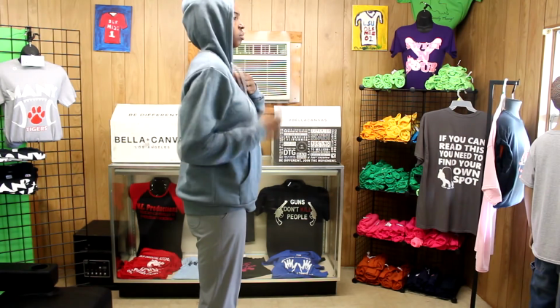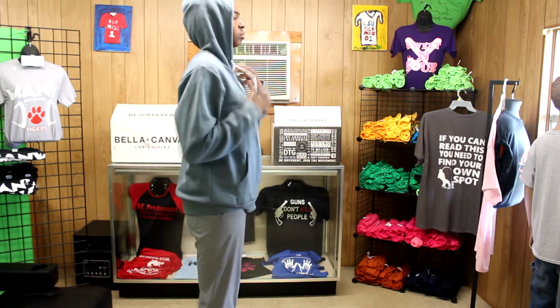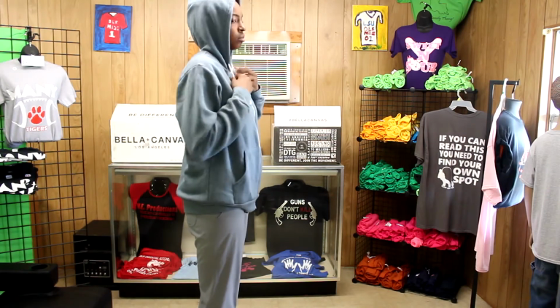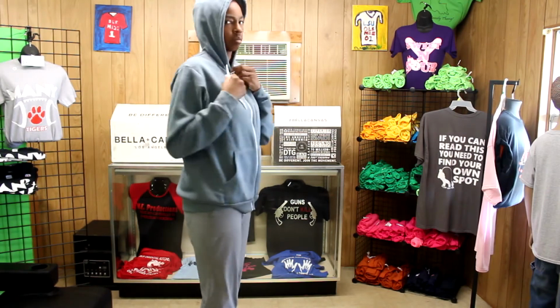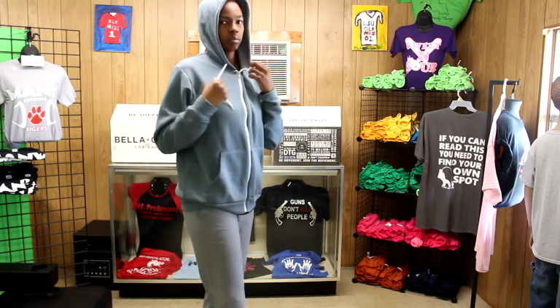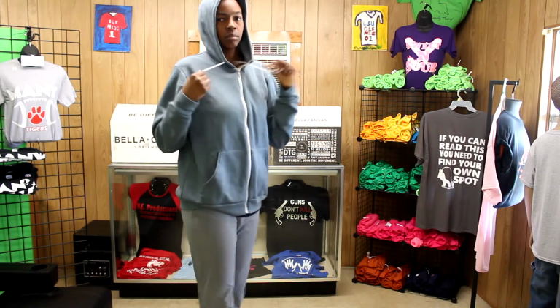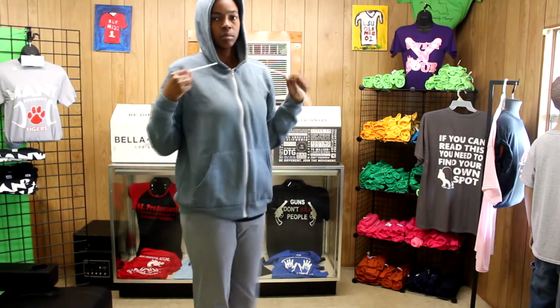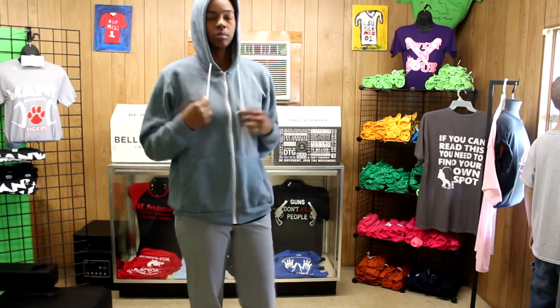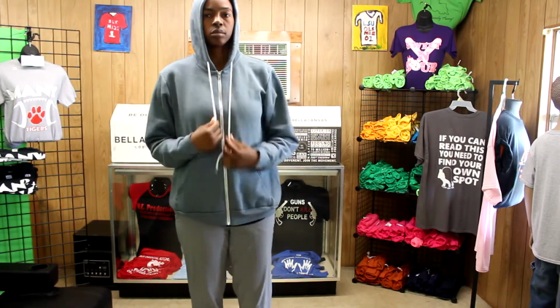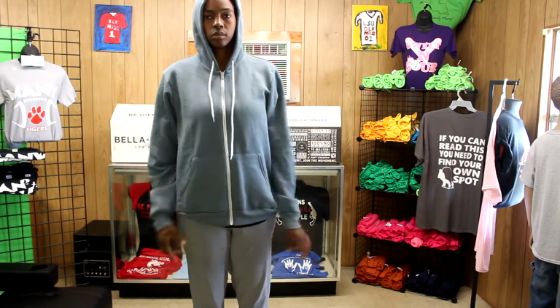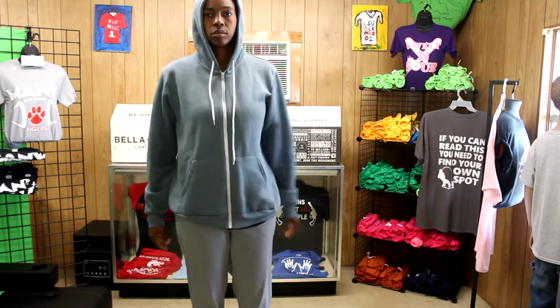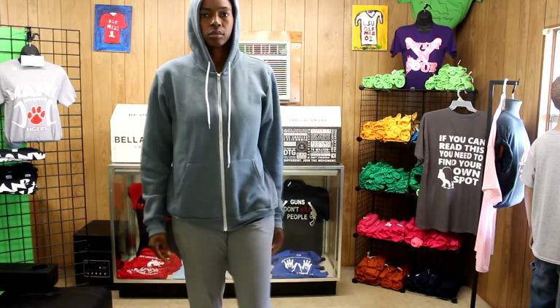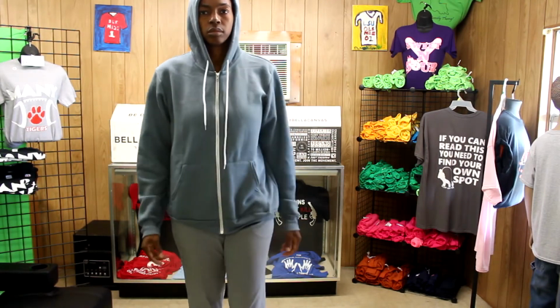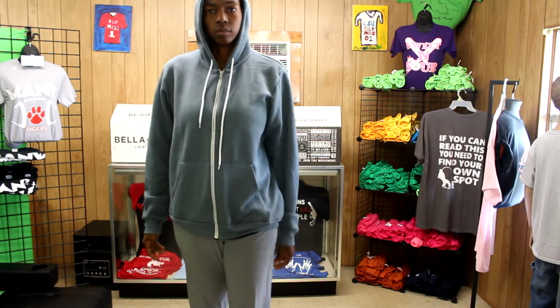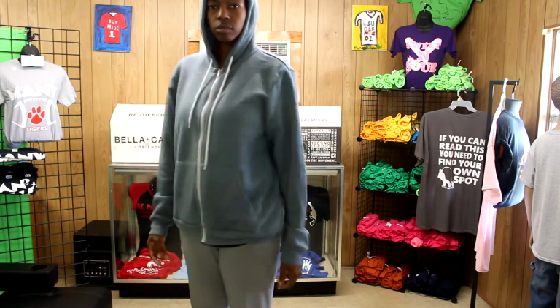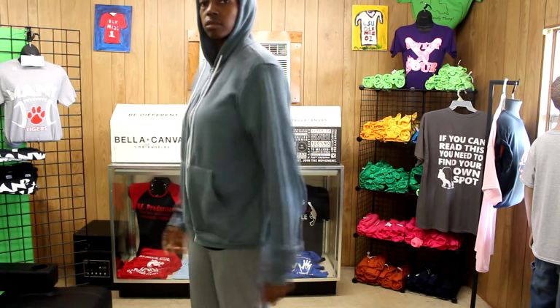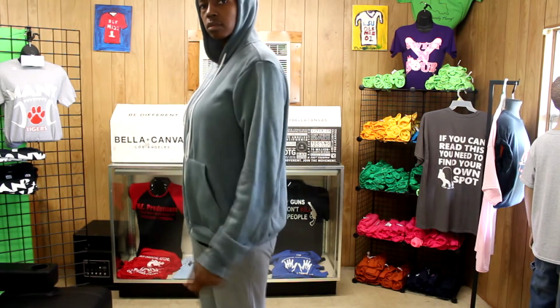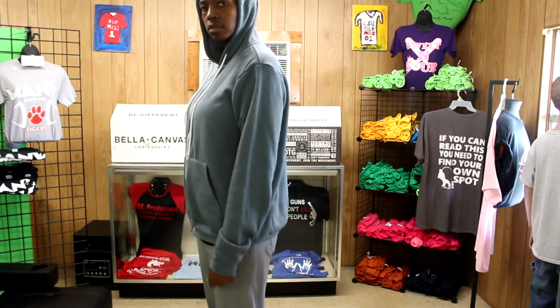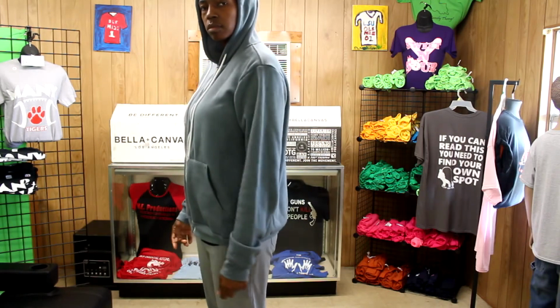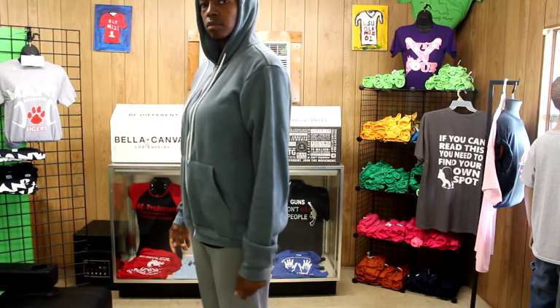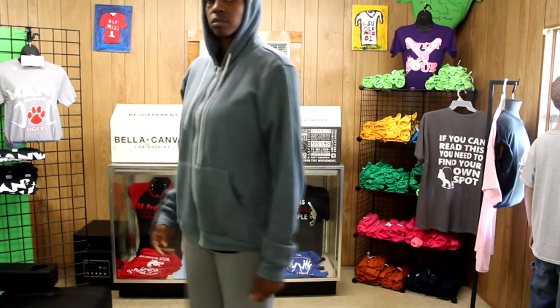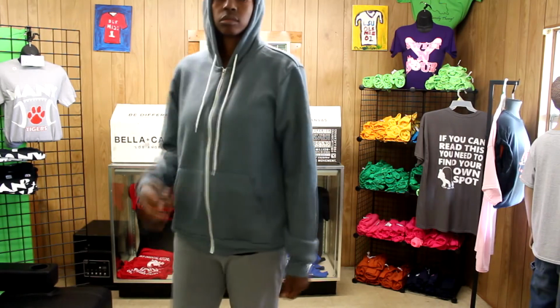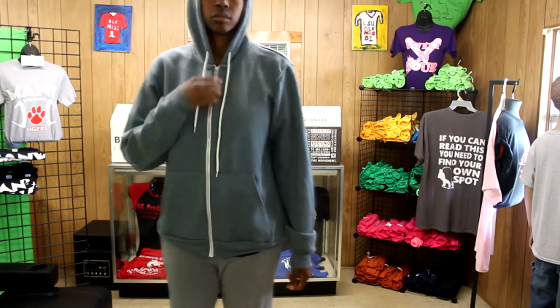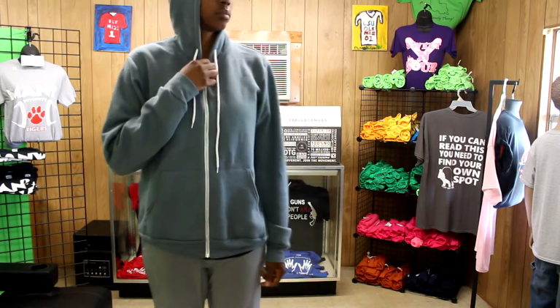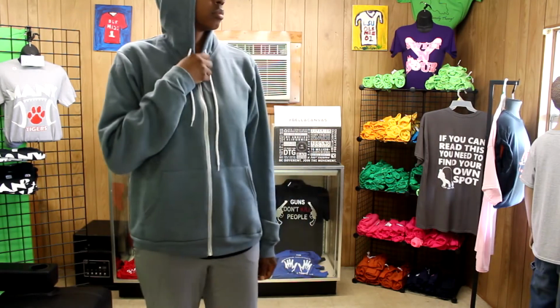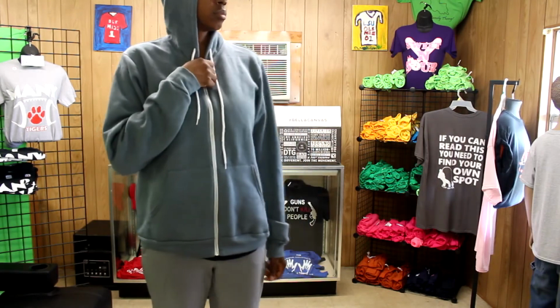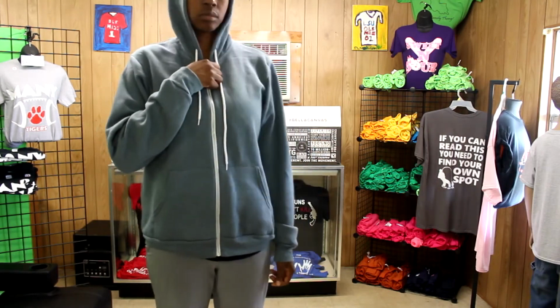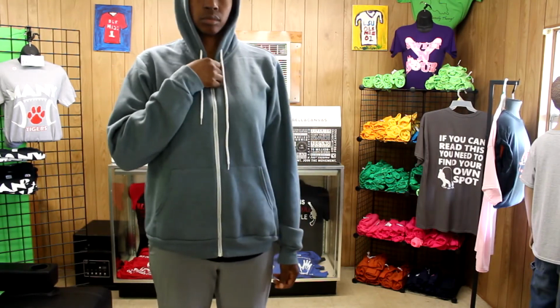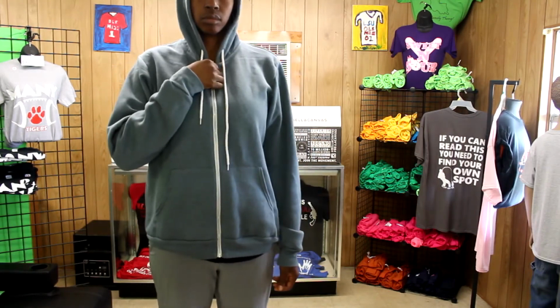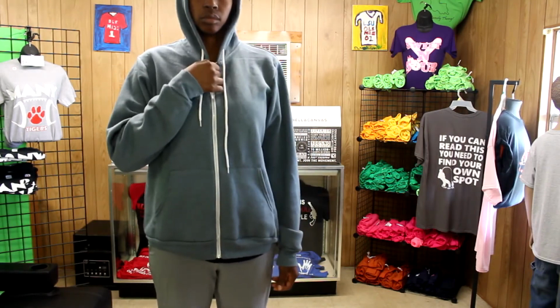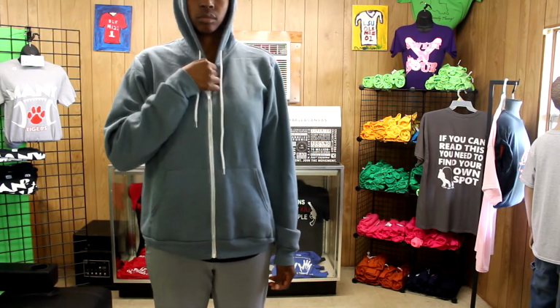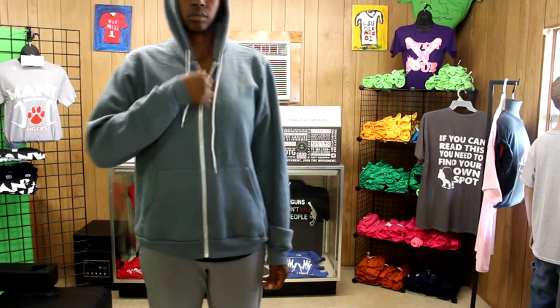I like the contrasting colors of the strings and the zipper lining. That's something that I feel makes this hoodie stand out a bit from the competition.